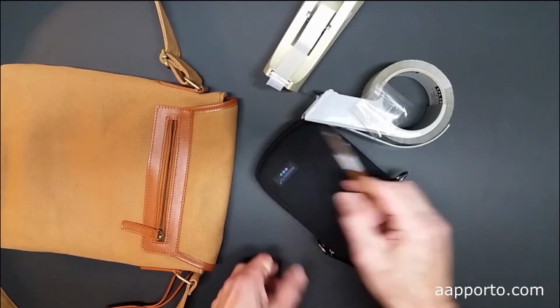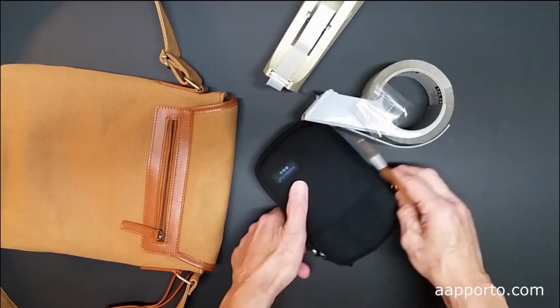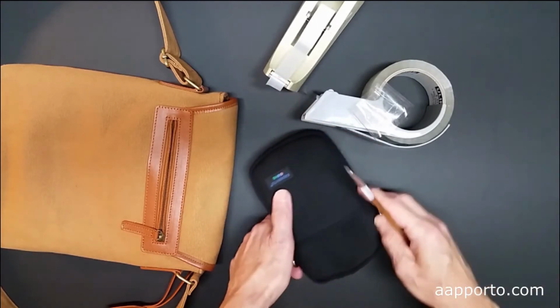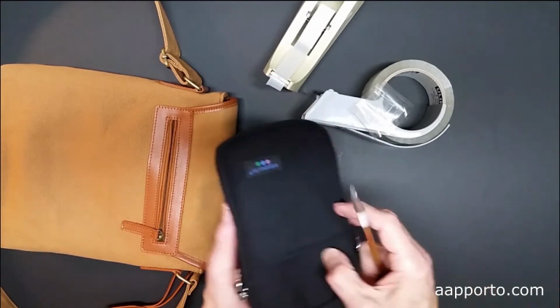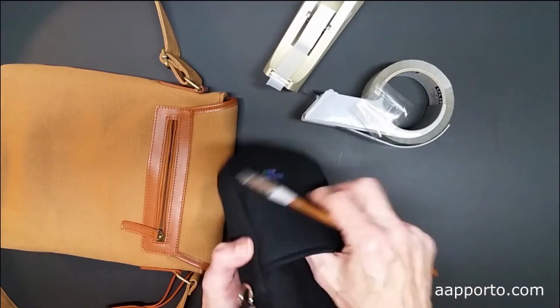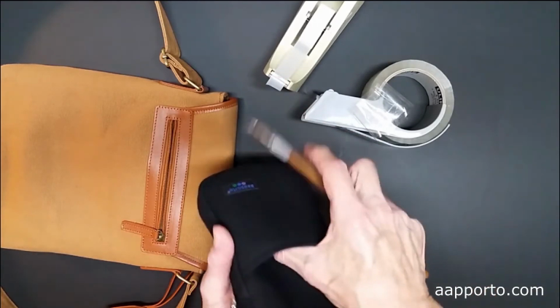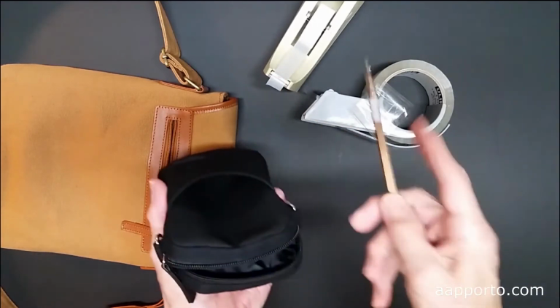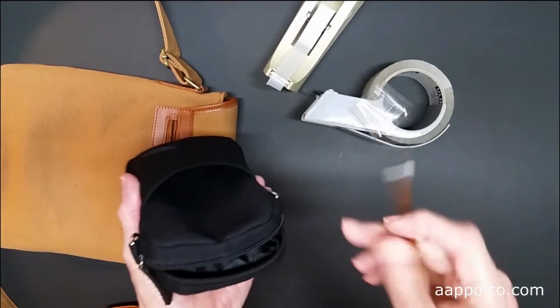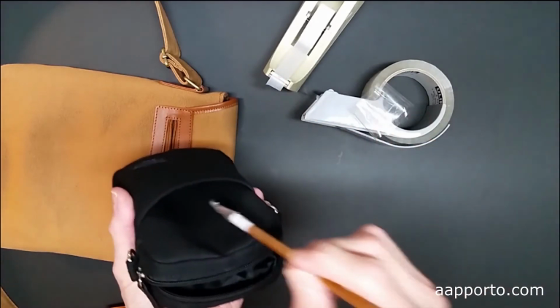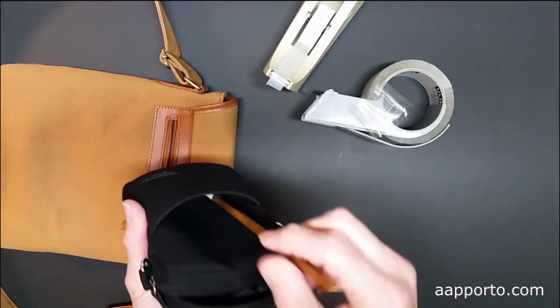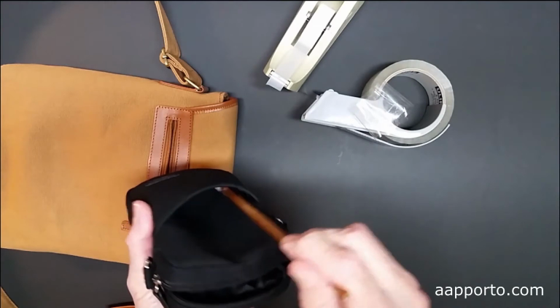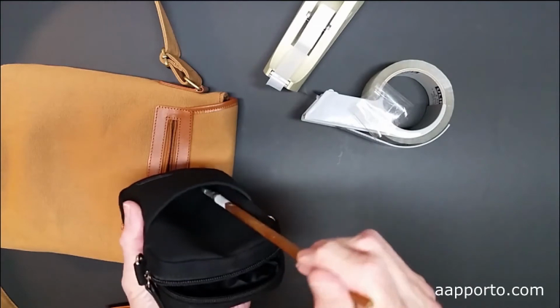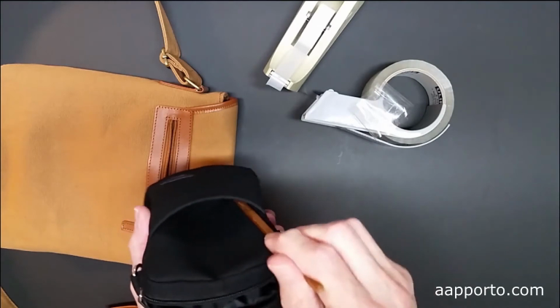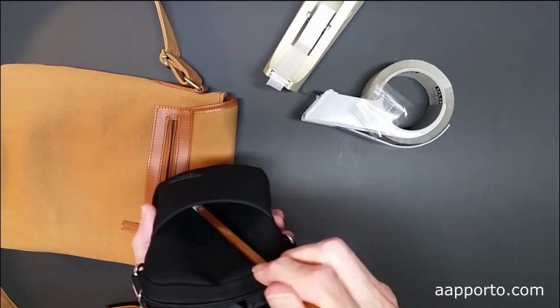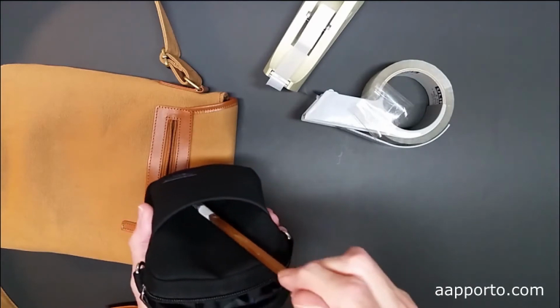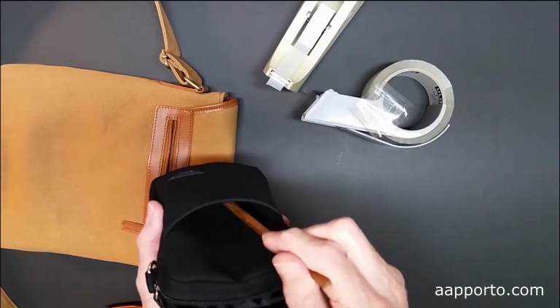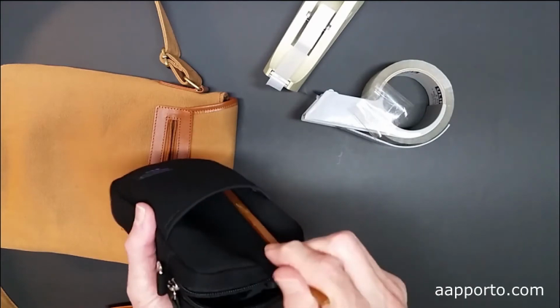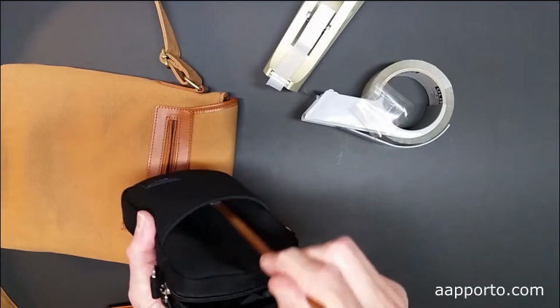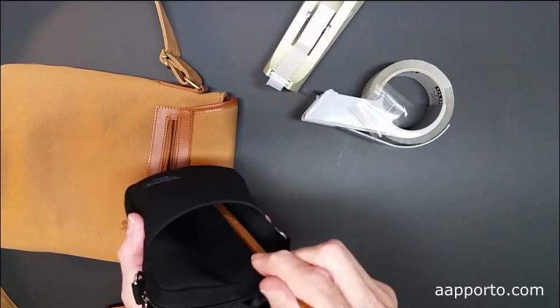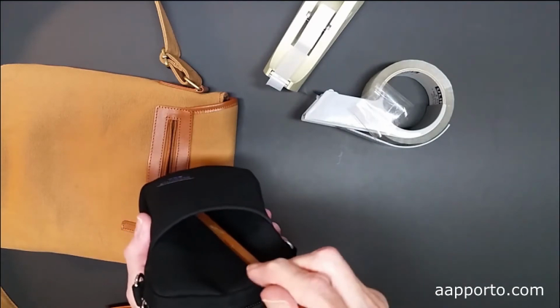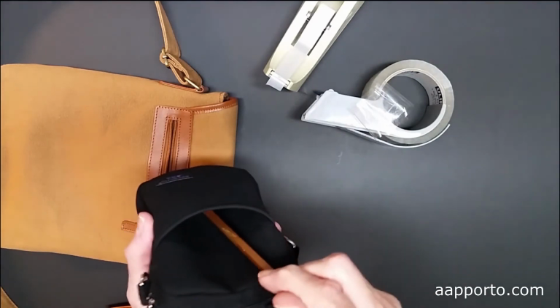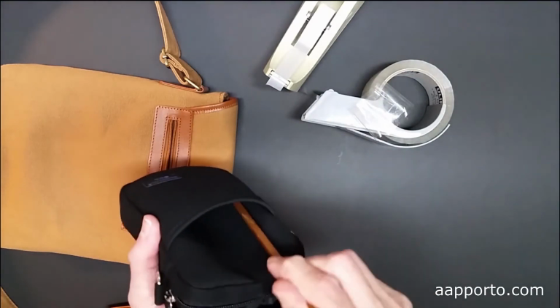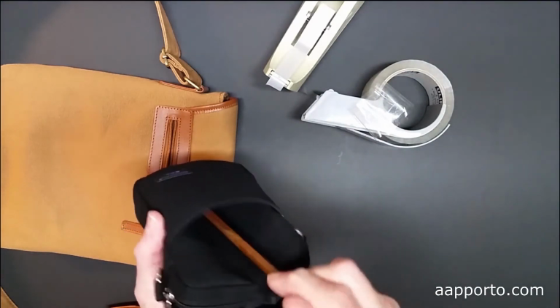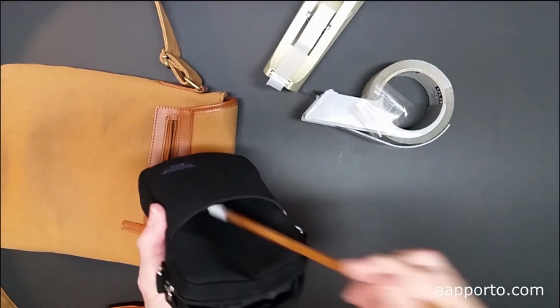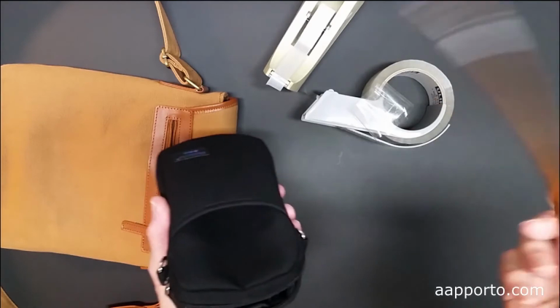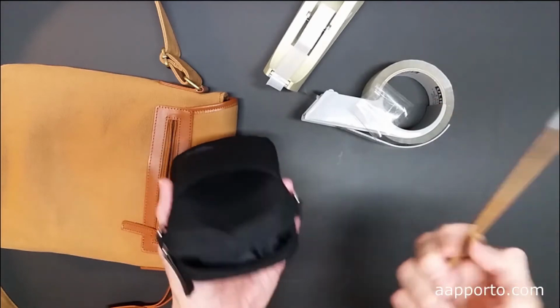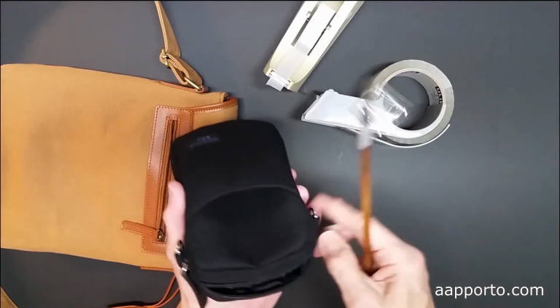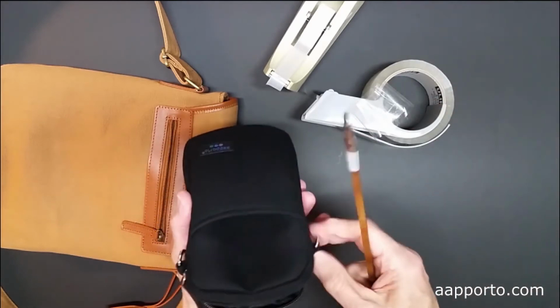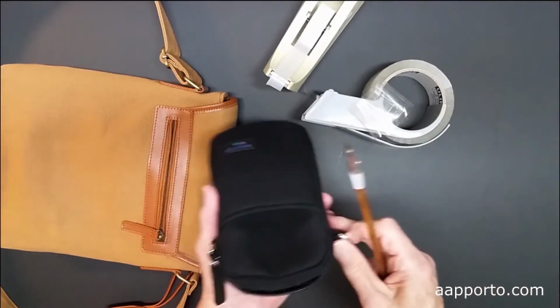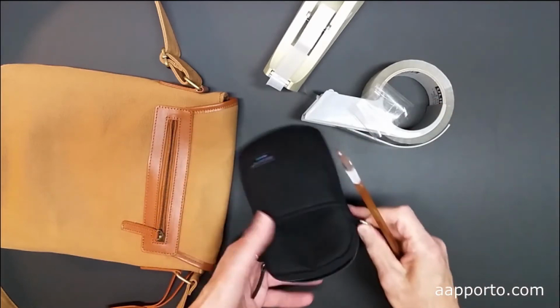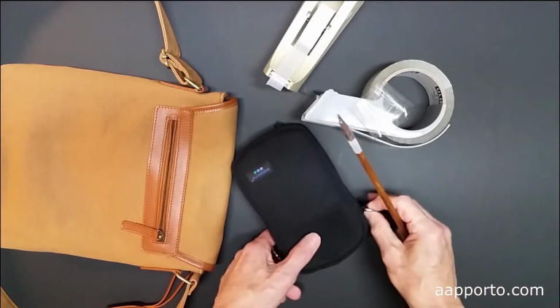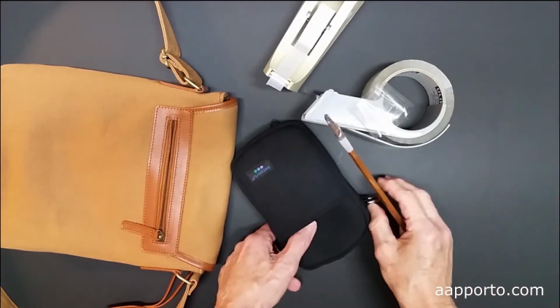So now if I want to clean the inside or pick up a loose thread or something that's inside, I just go in, push down, pull it out, and it's done. It's clean.